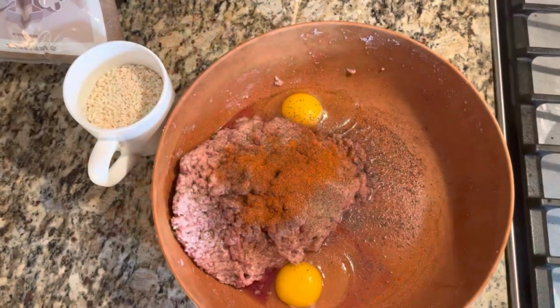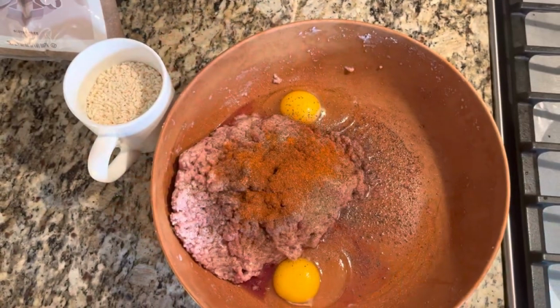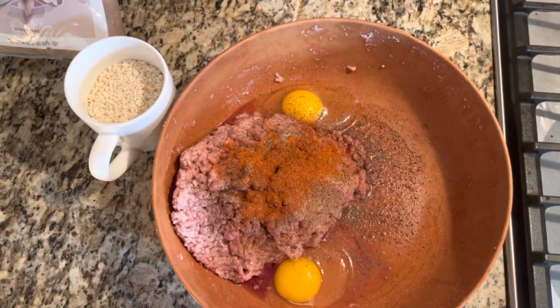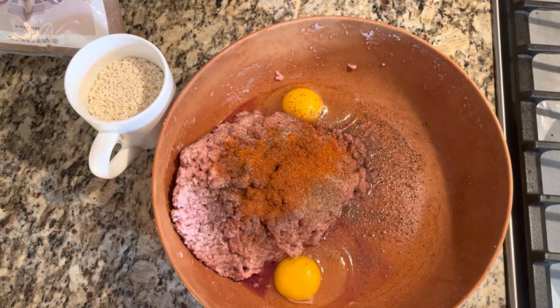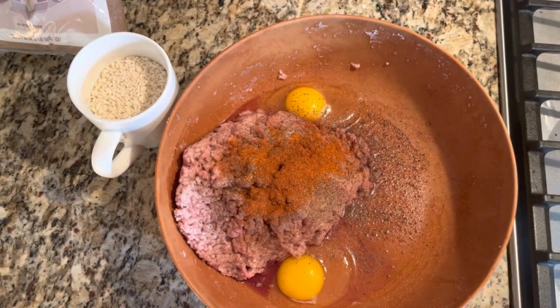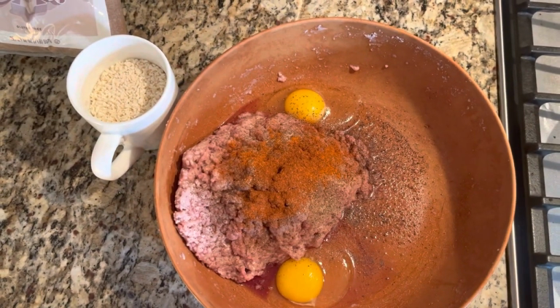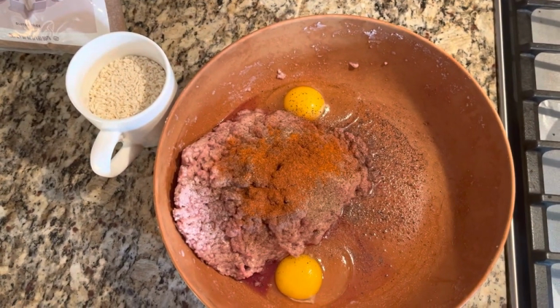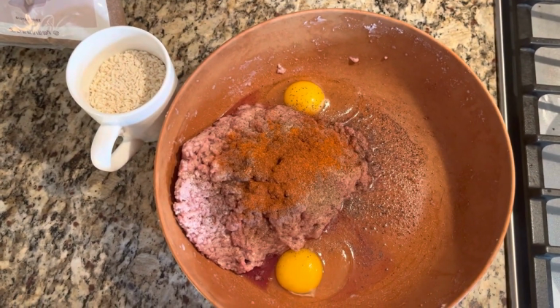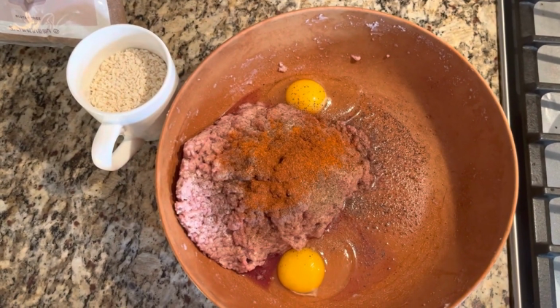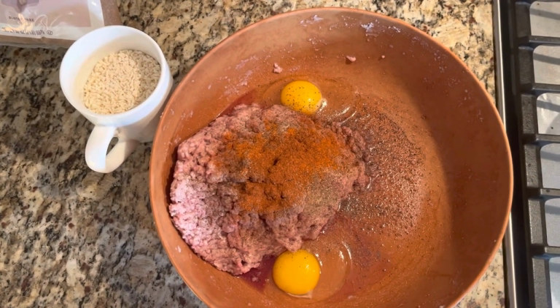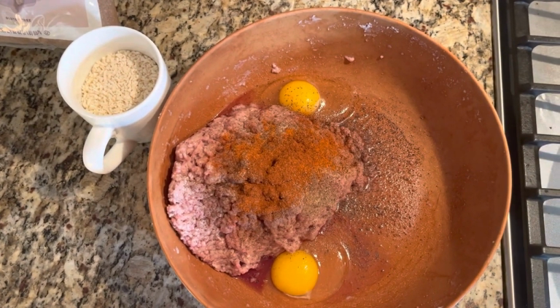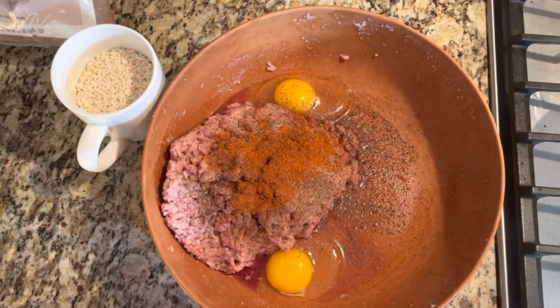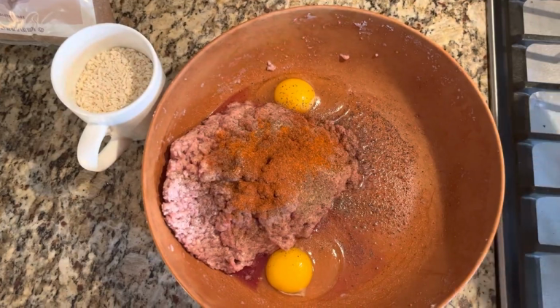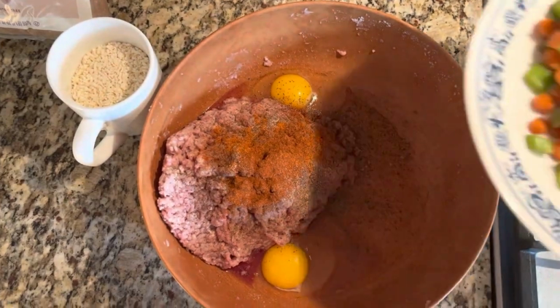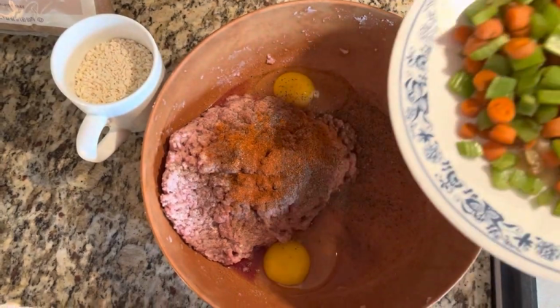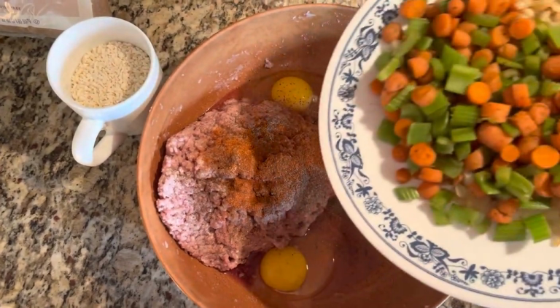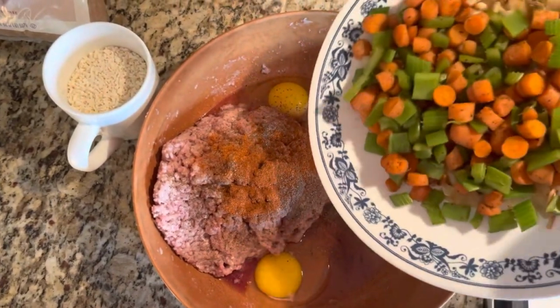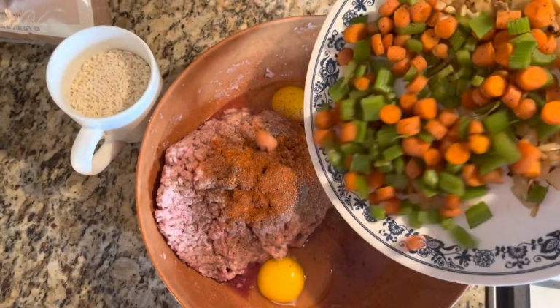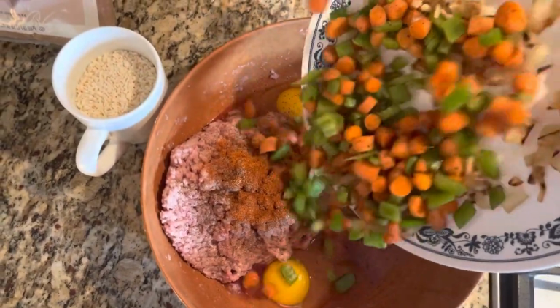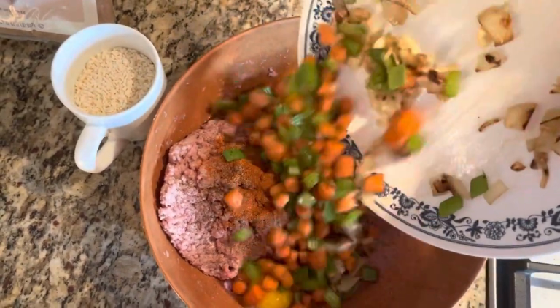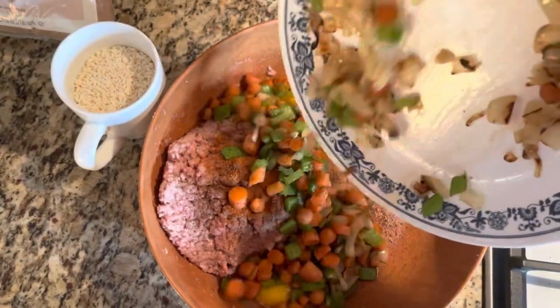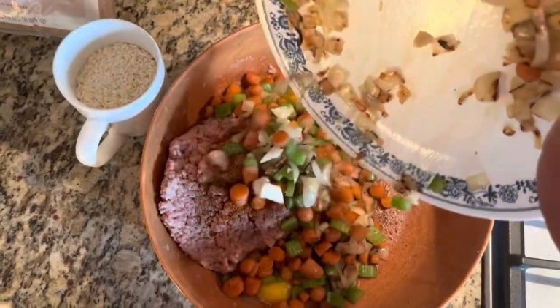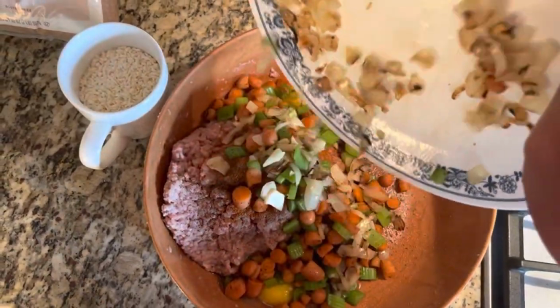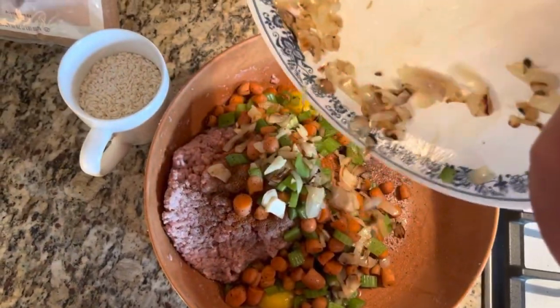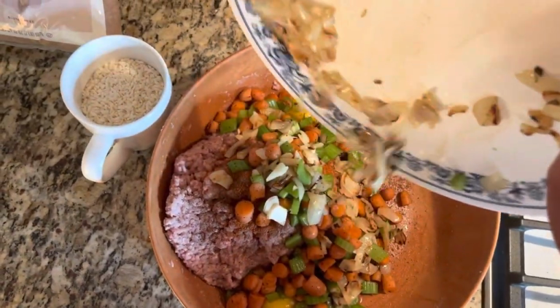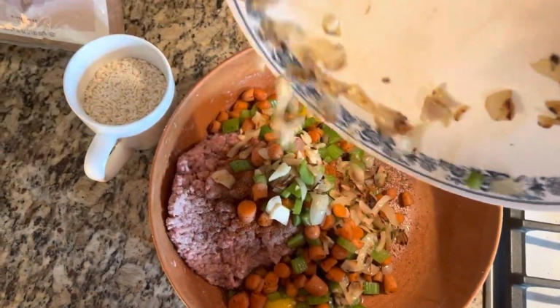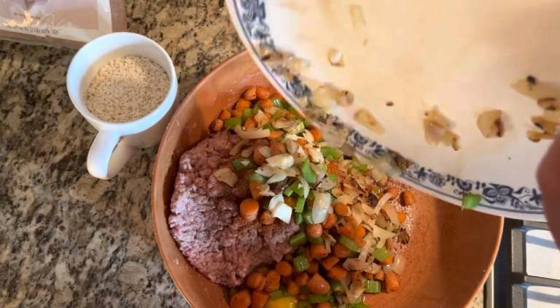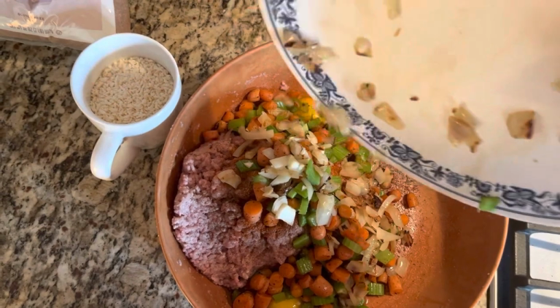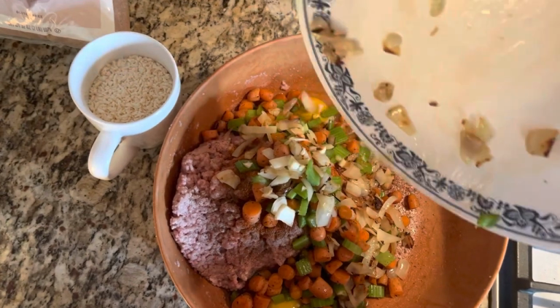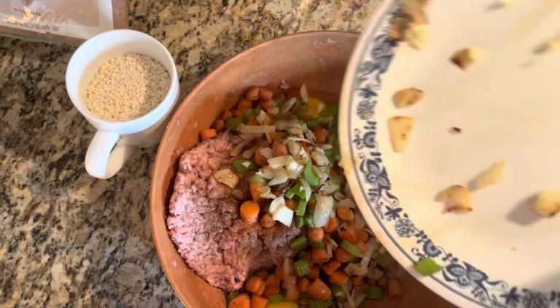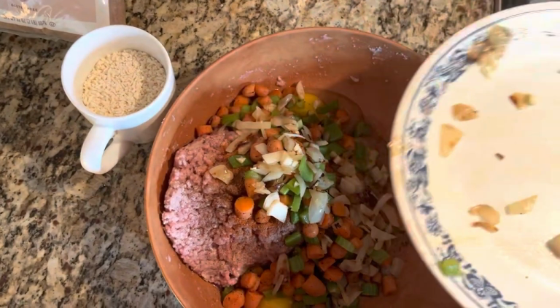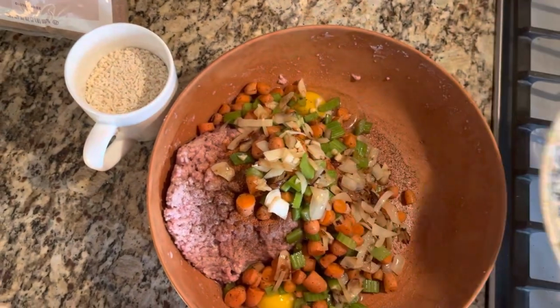After you've washed your ground beef, you want to crack two whole eggs and add that to your bowl, and then we're just going to add in our carrots, celery, and onions and garlic that we had cooked earlier.